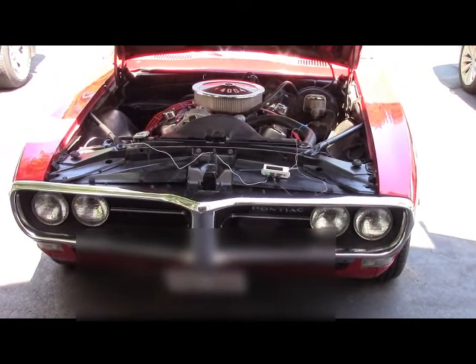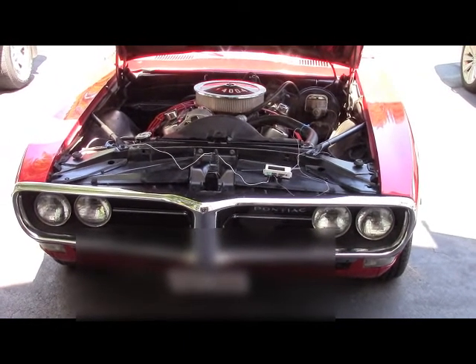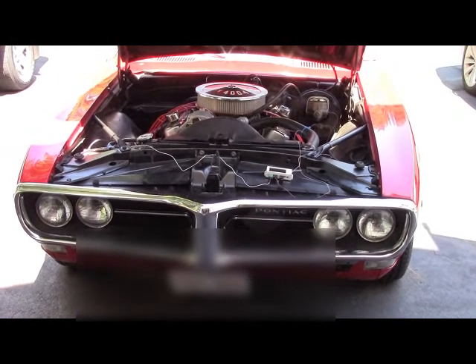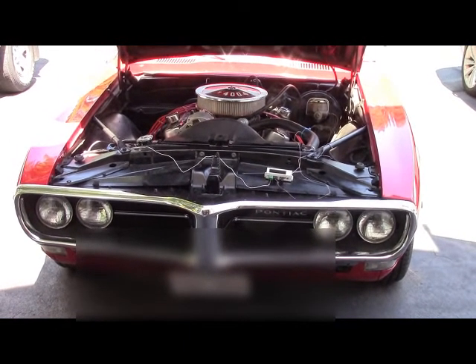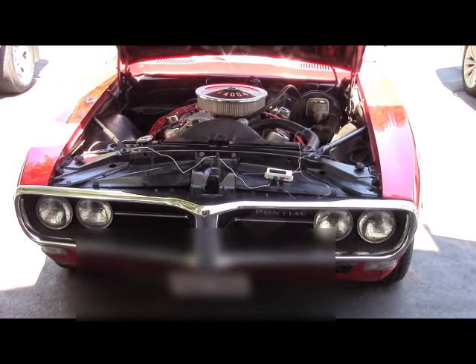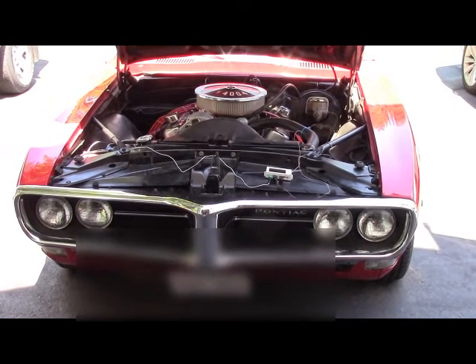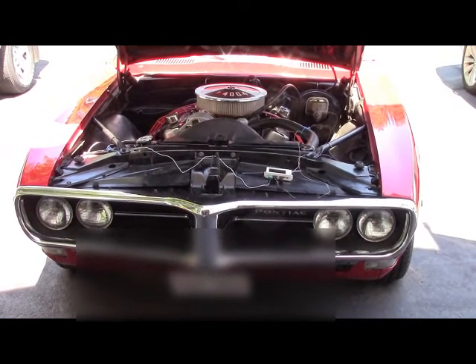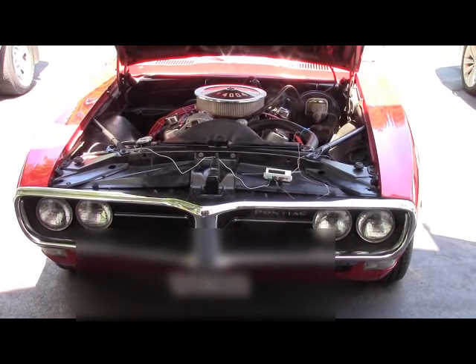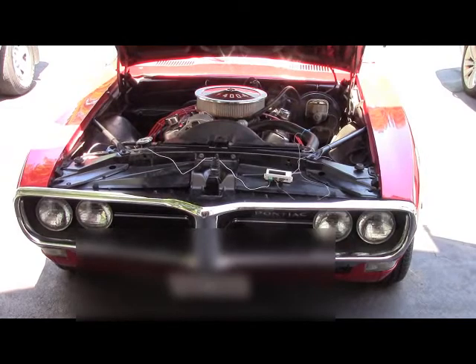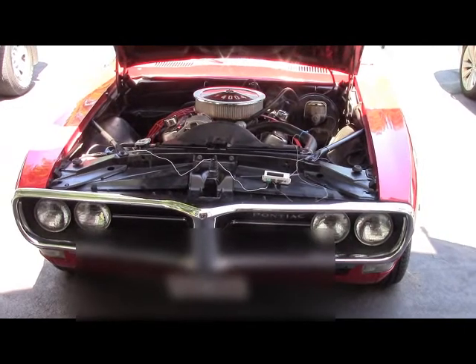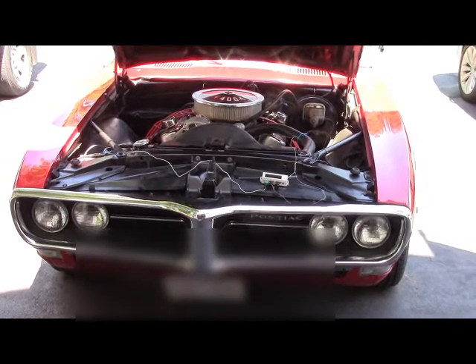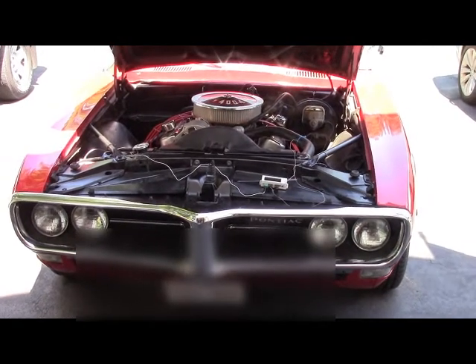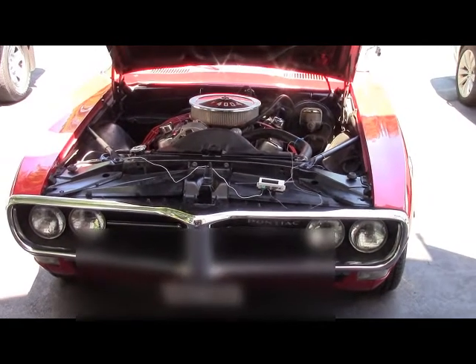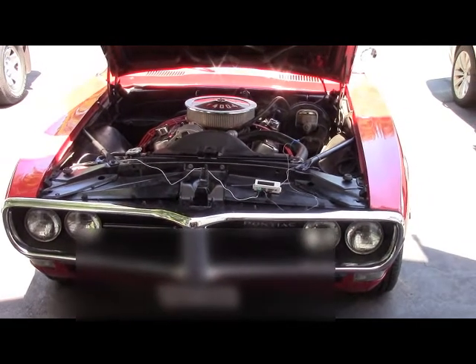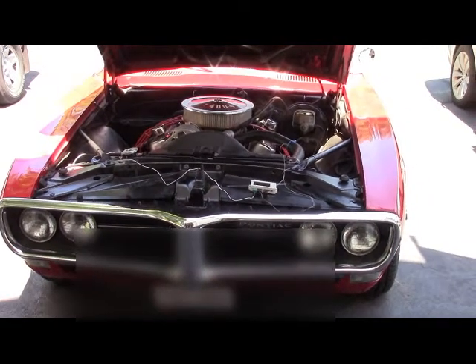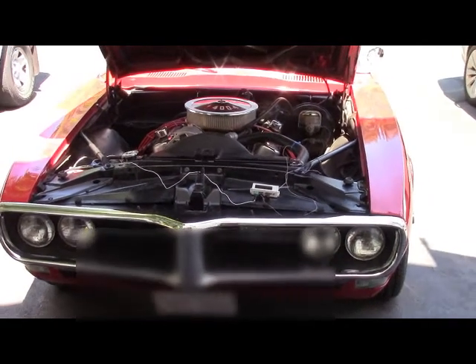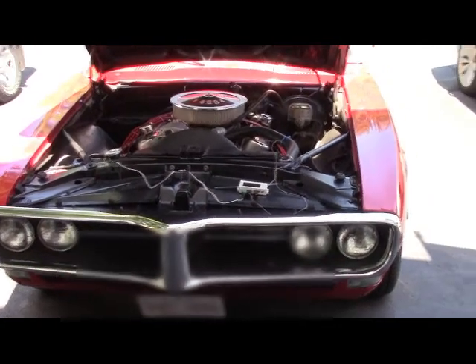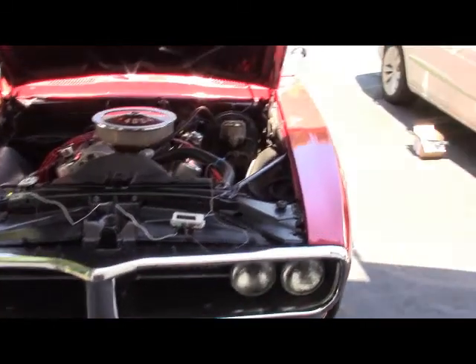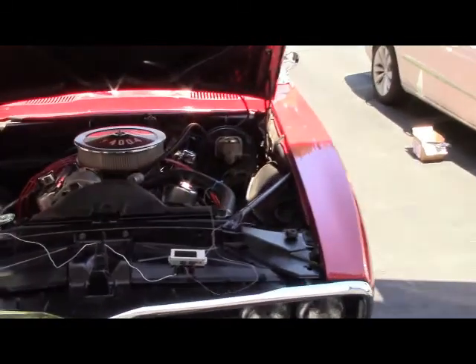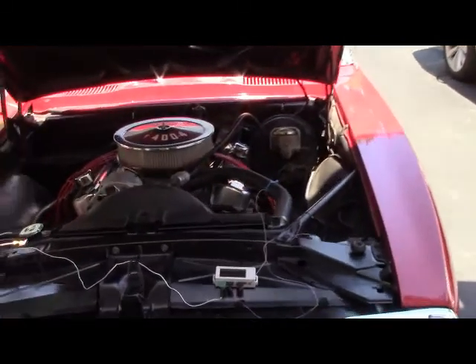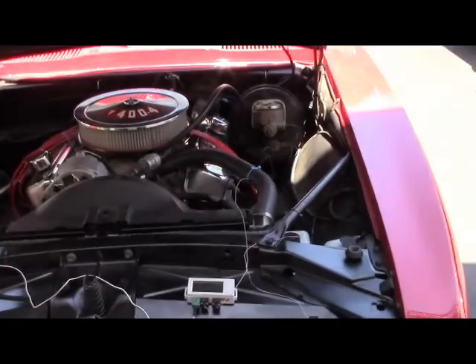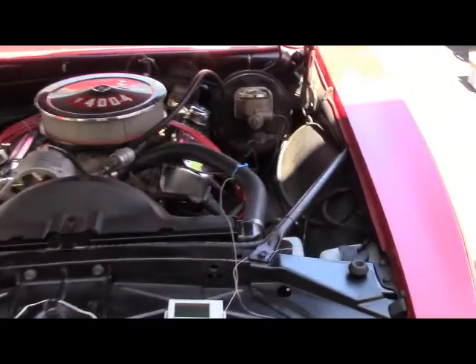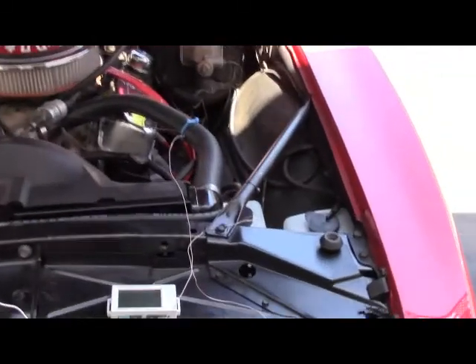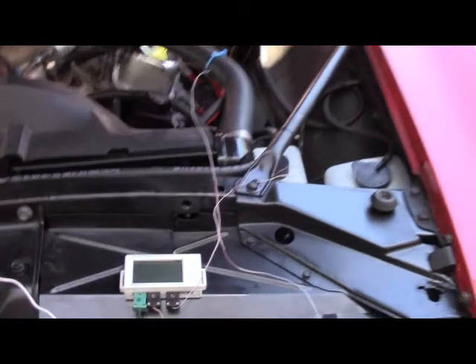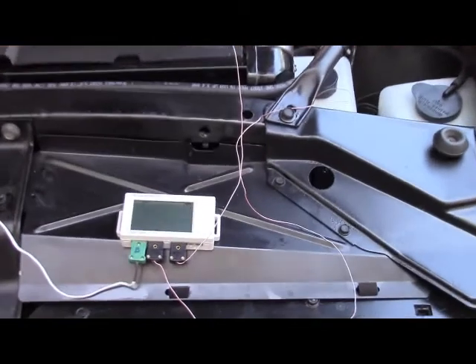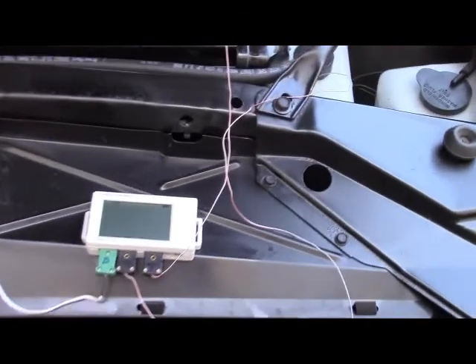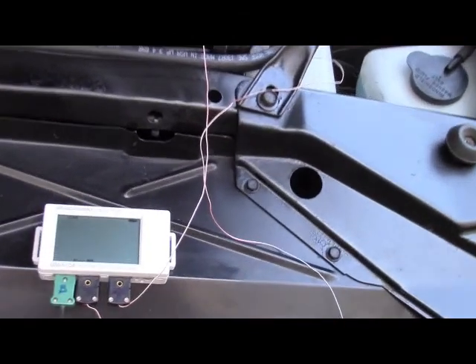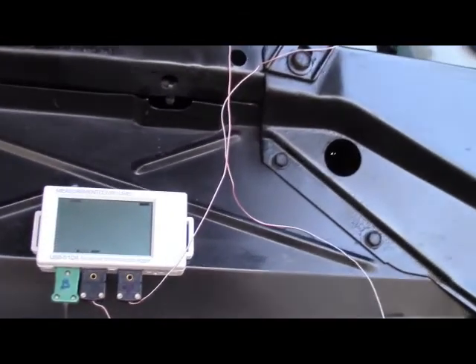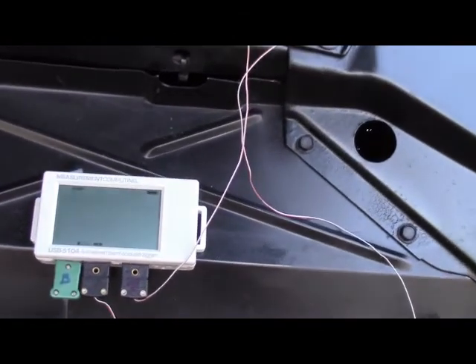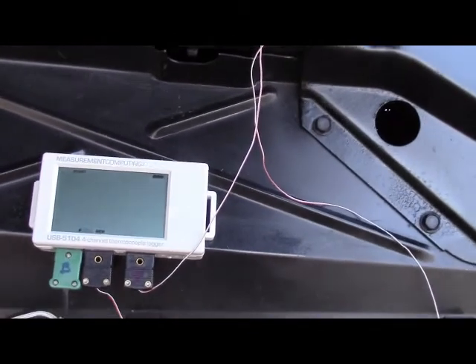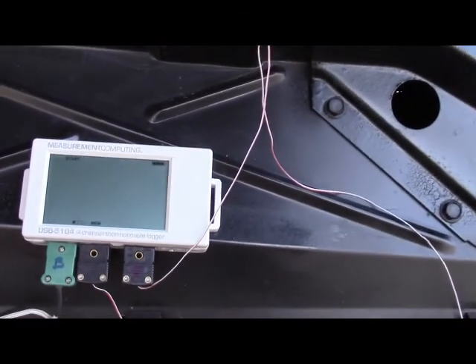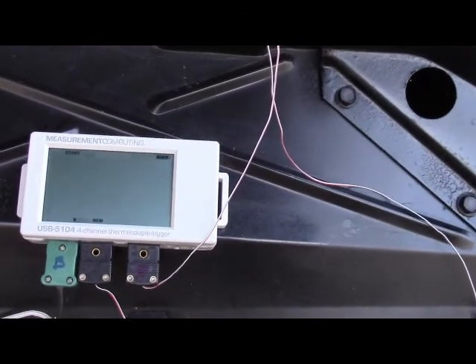Being in the data acquisition business, I thought to use a temperature data logger — the USB 5104 4-channel temperature data logger.